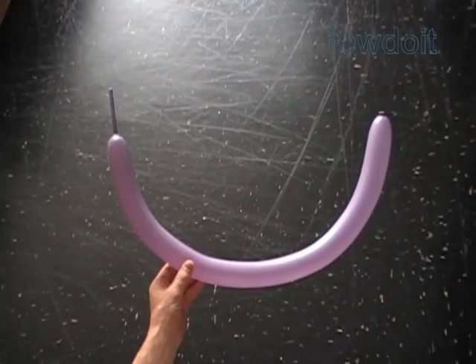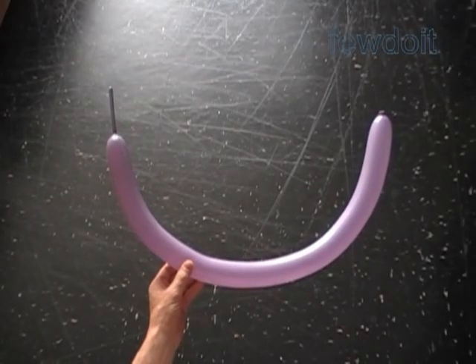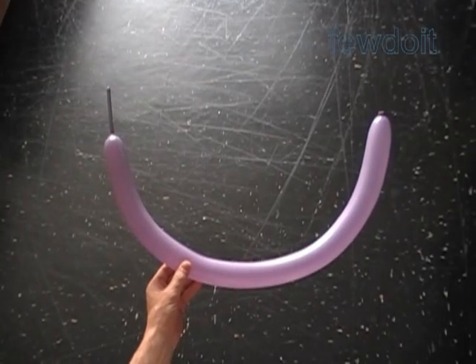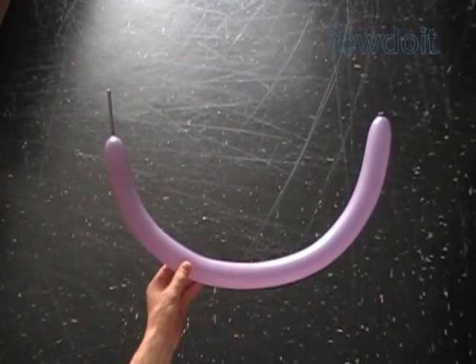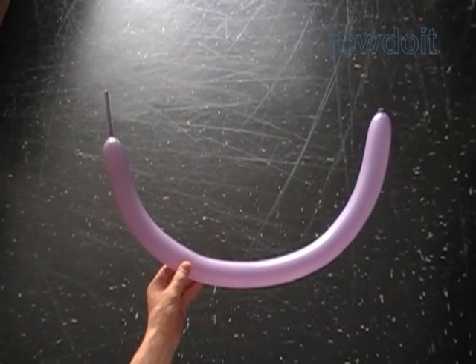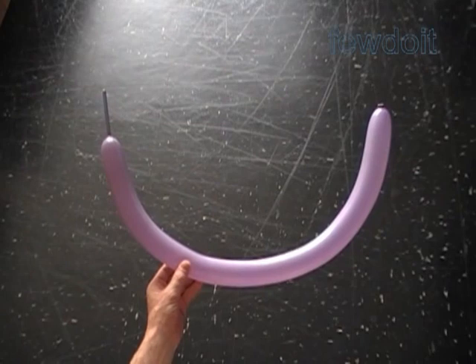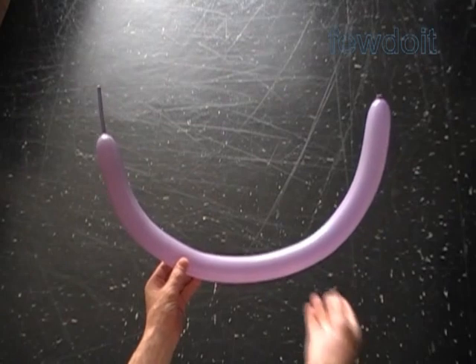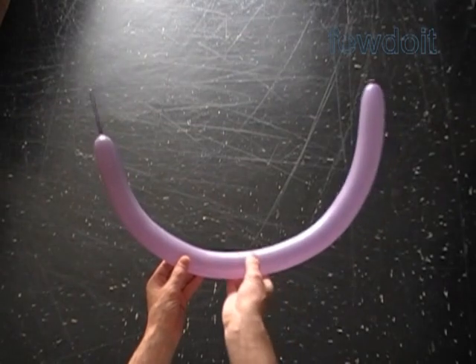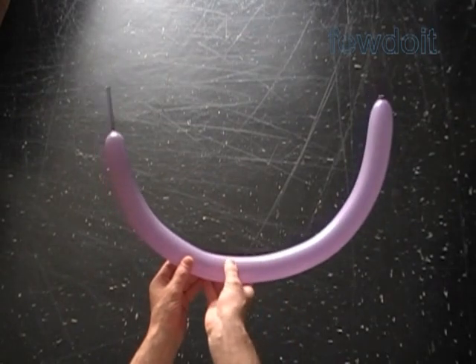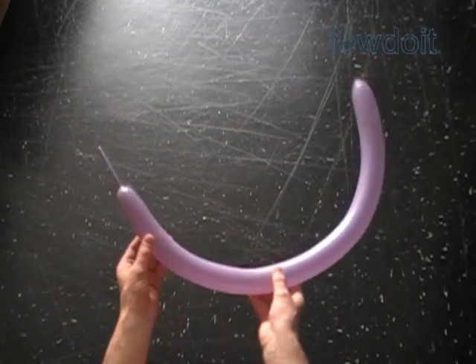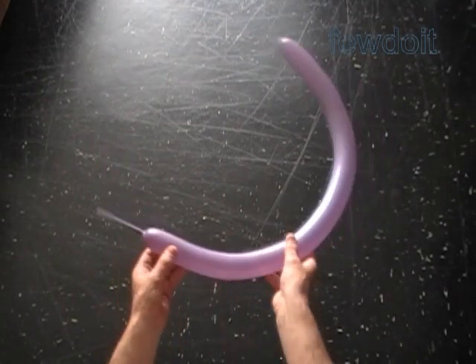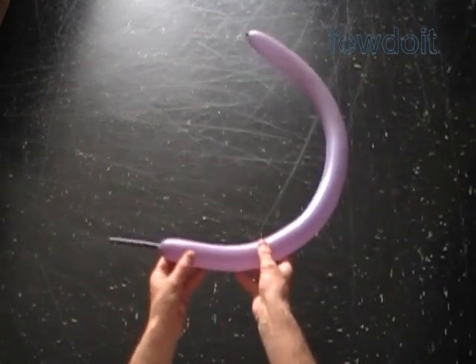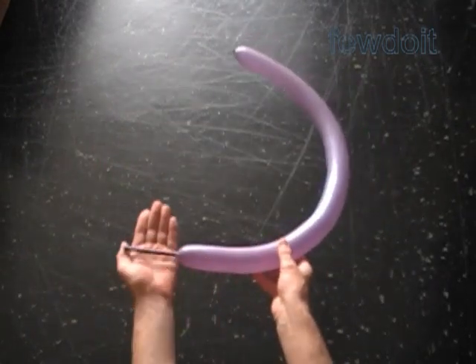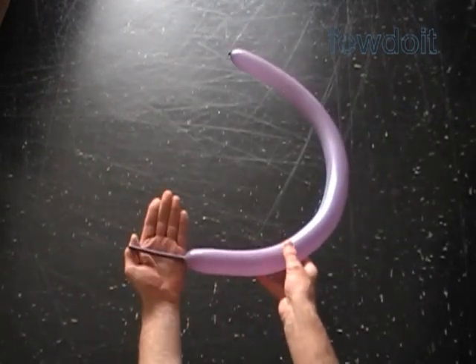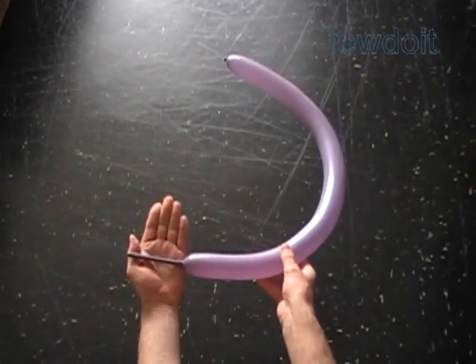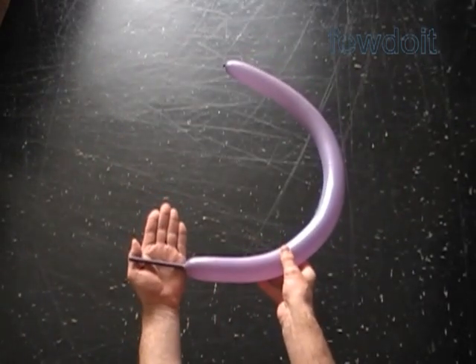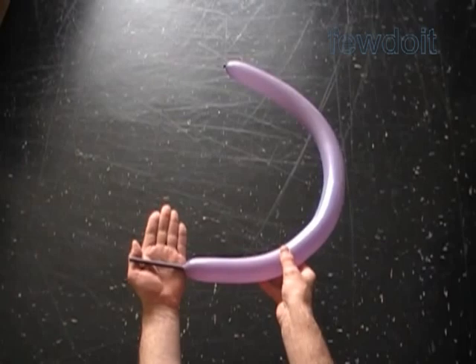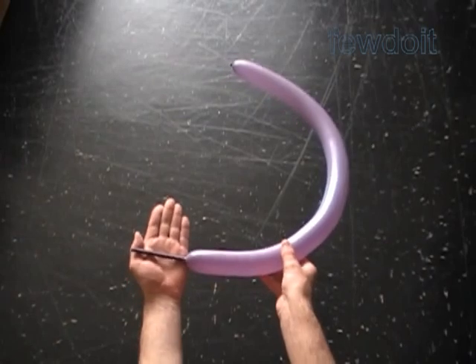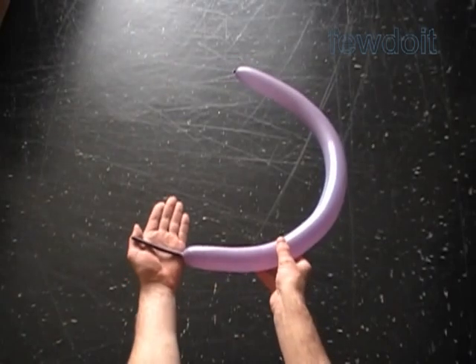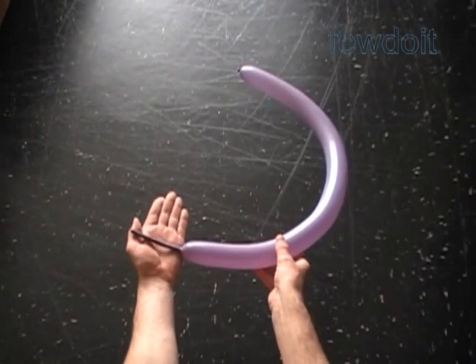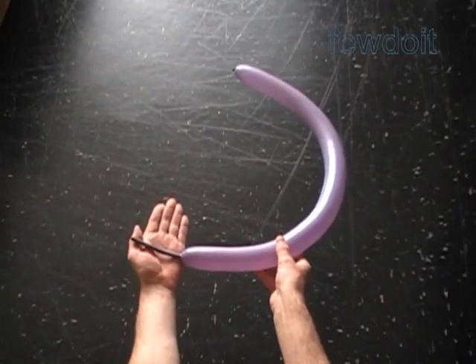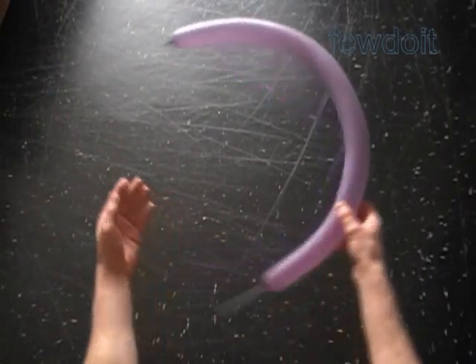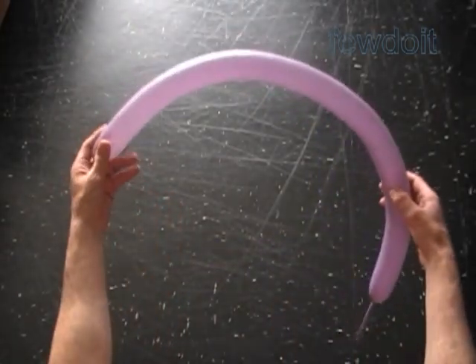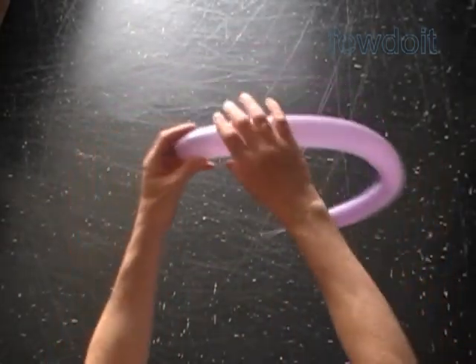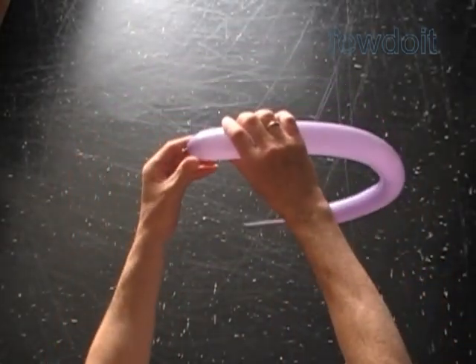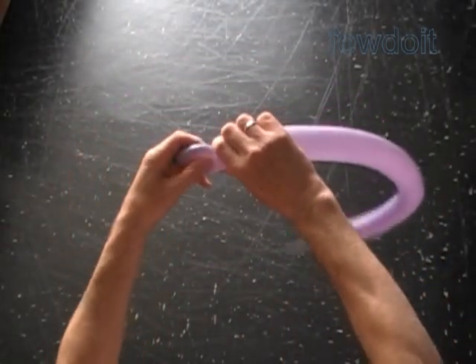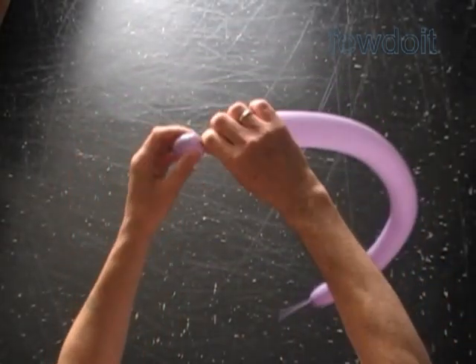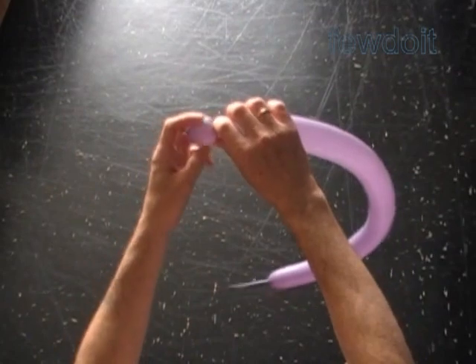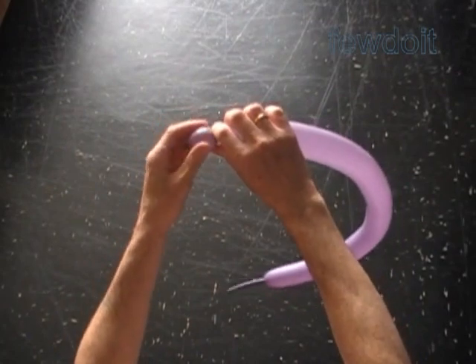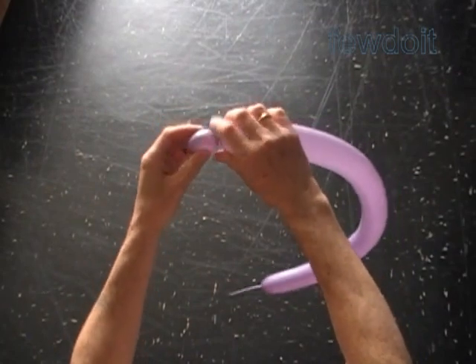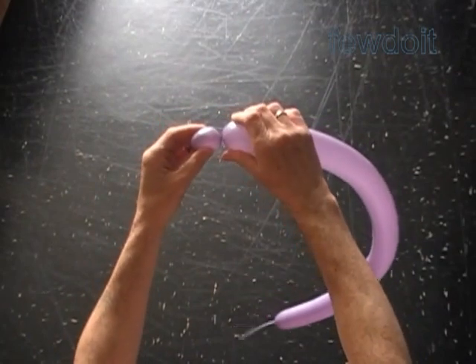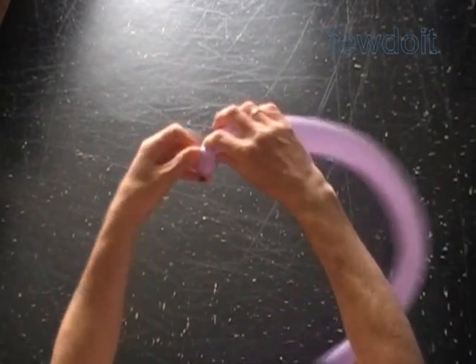Hello, today we are going to make letter F of the Russian alphabet. Inflate a balloon leaving about a three inch flat tail. Twist the first soft about one inch bubble.